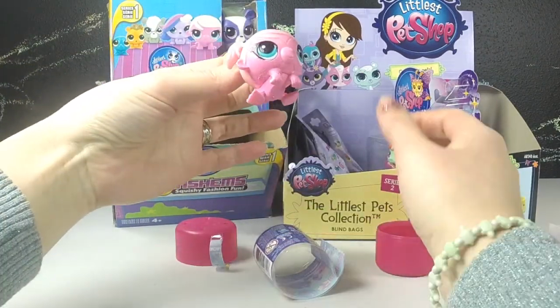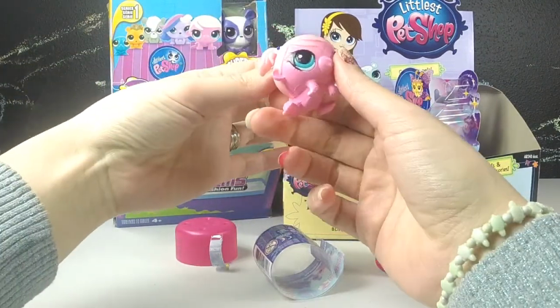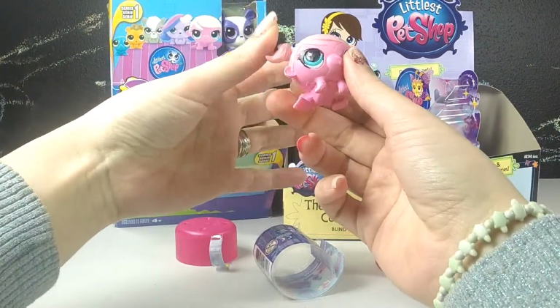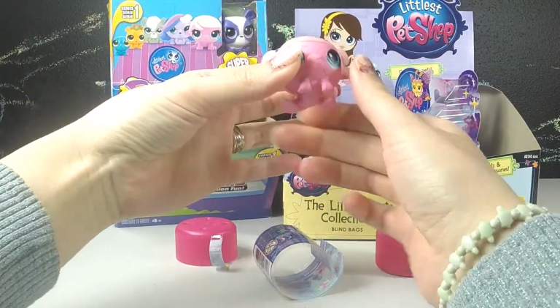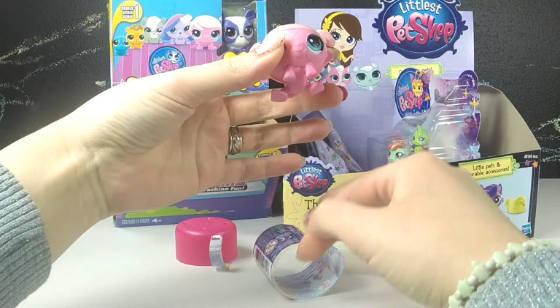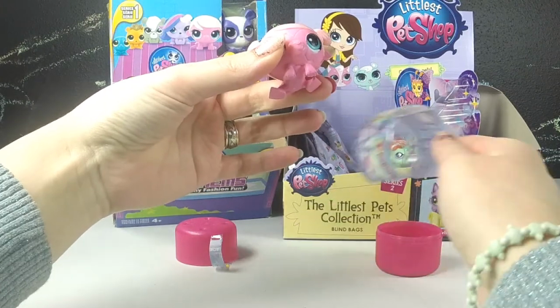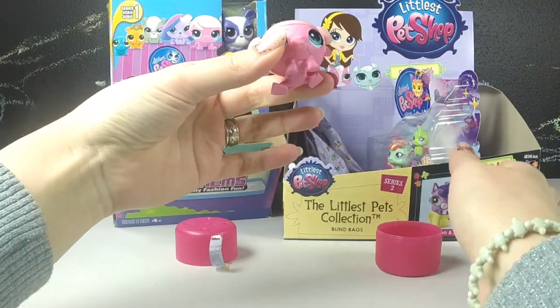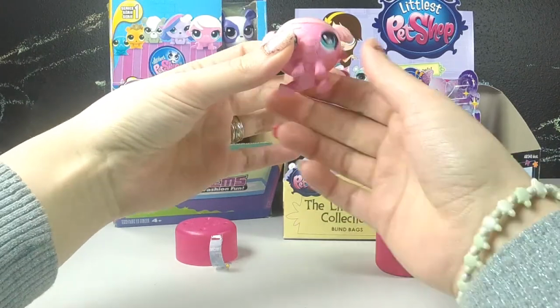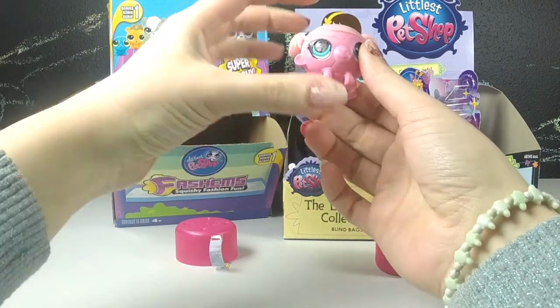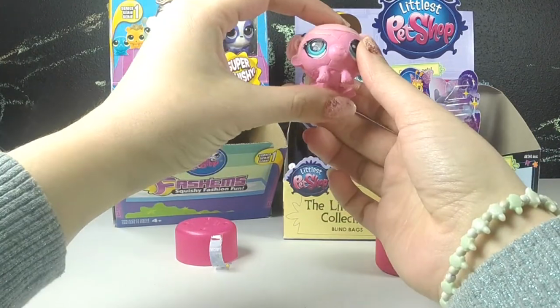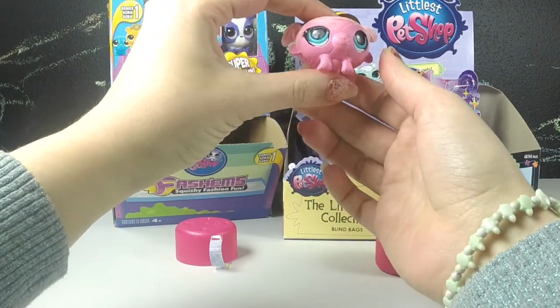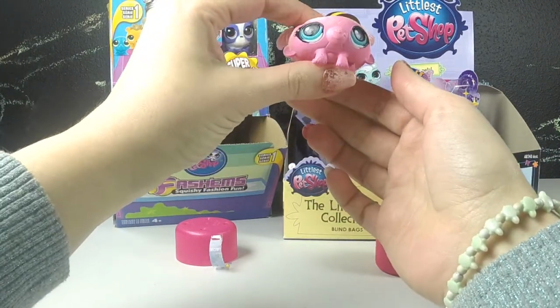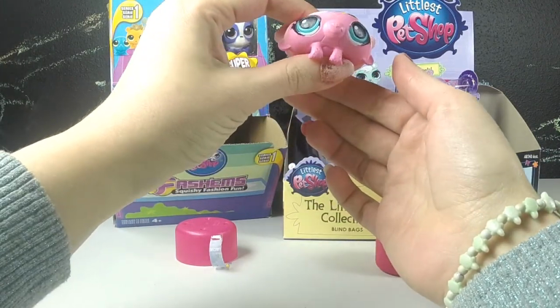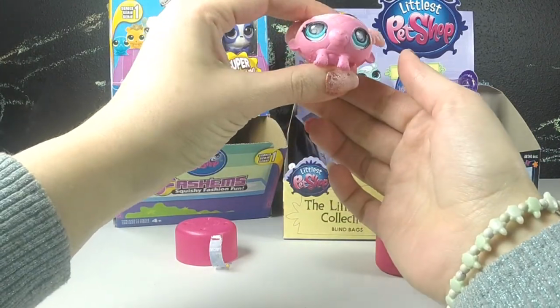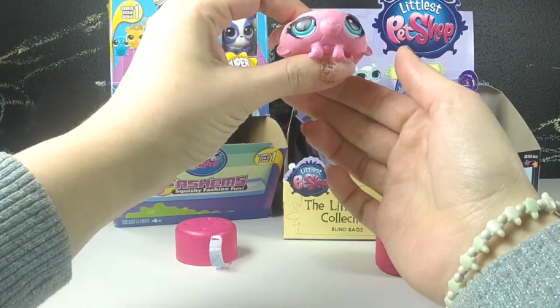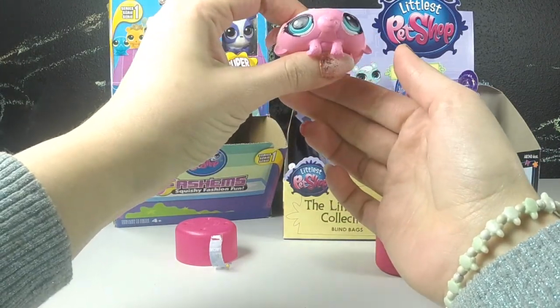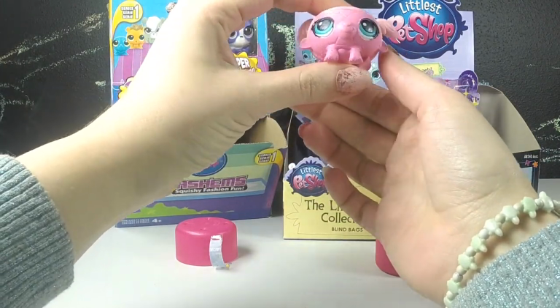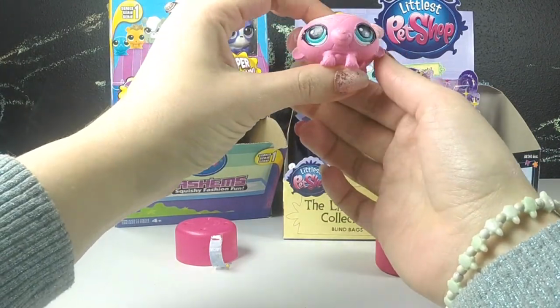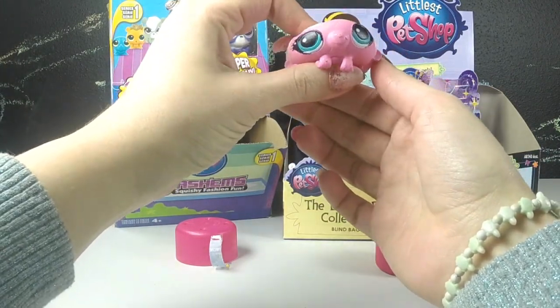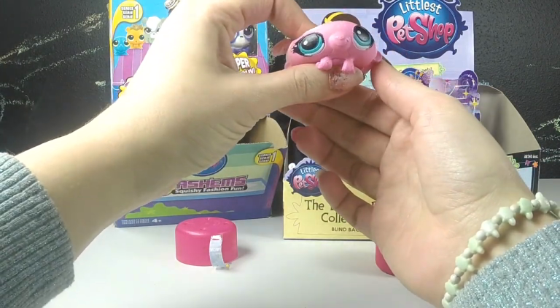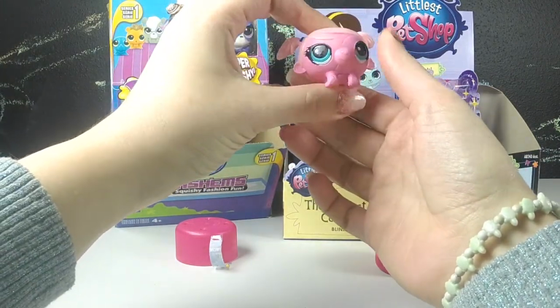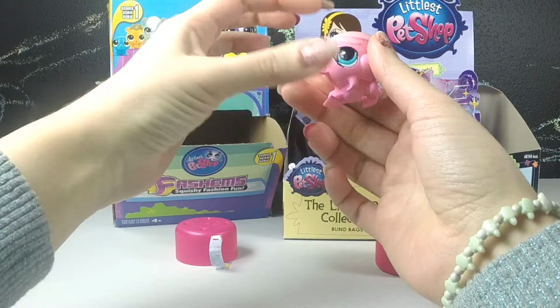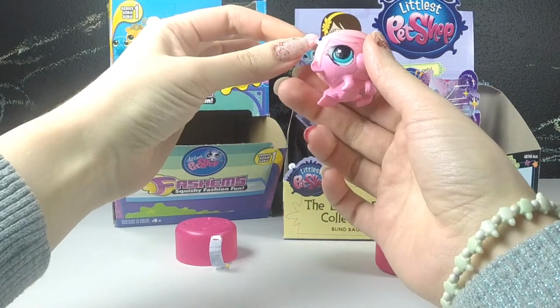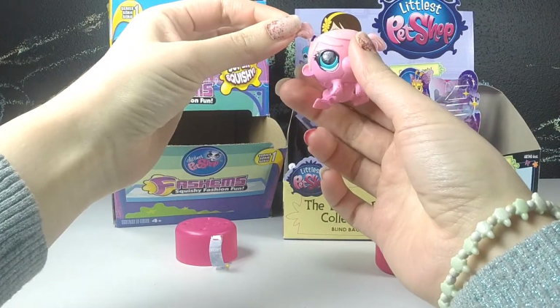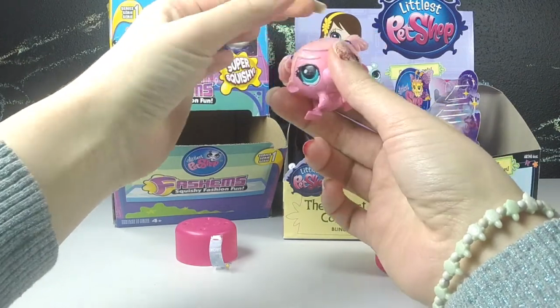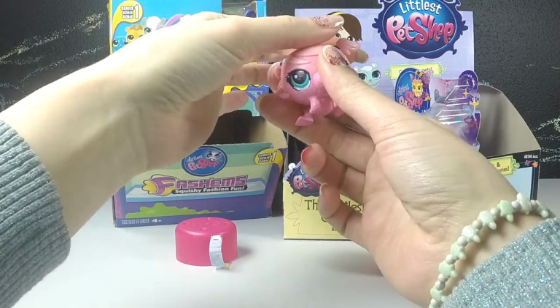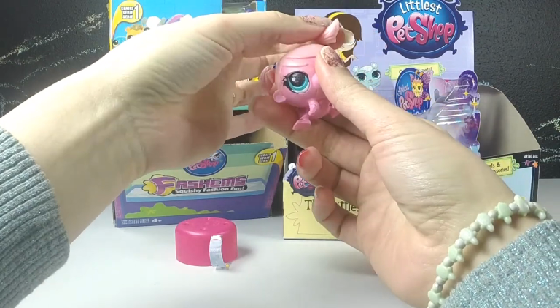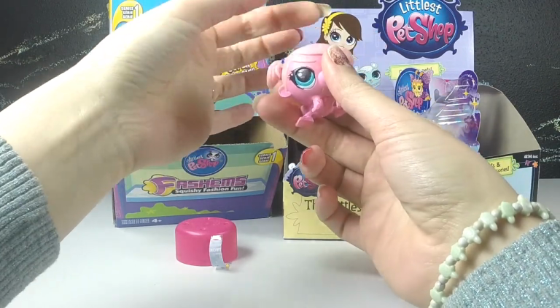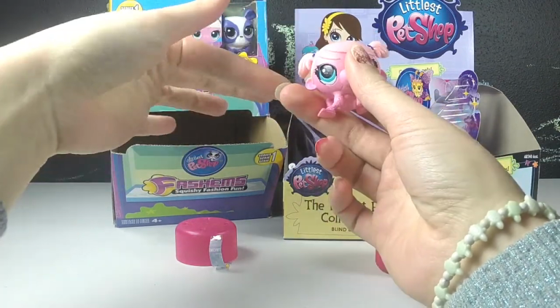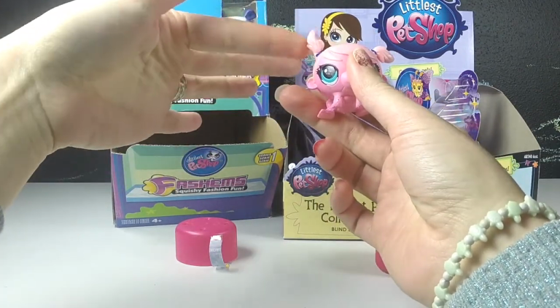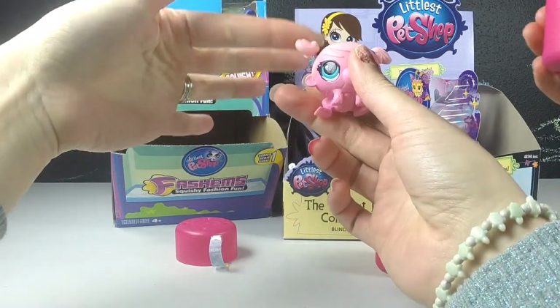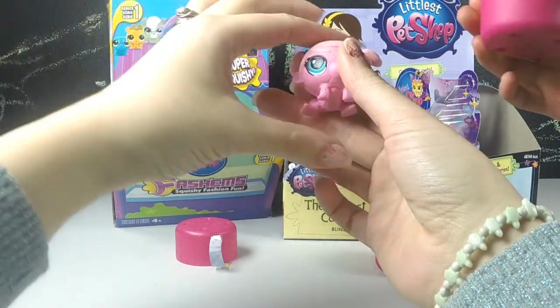Did you? Maybe you'll get one too. Oh look, her little pigtails flop. Cute.